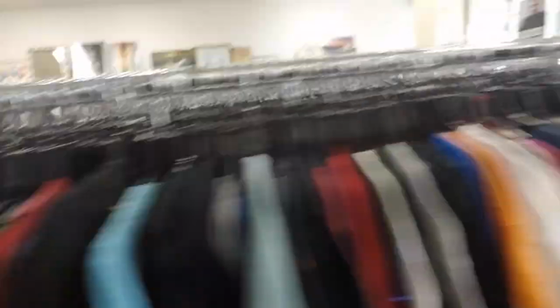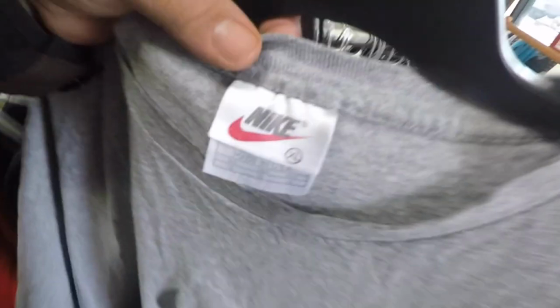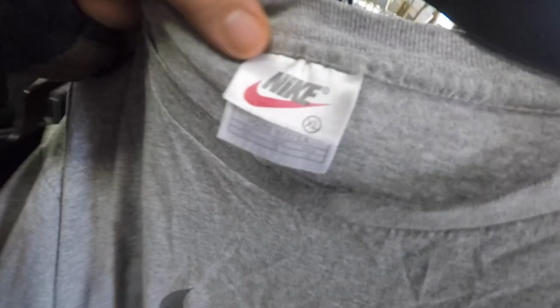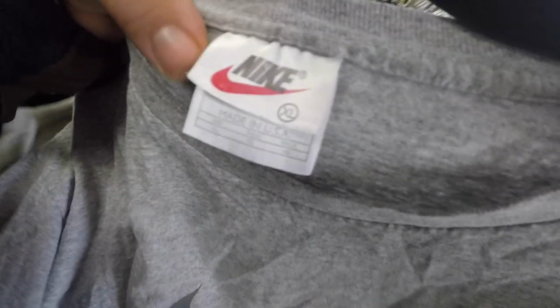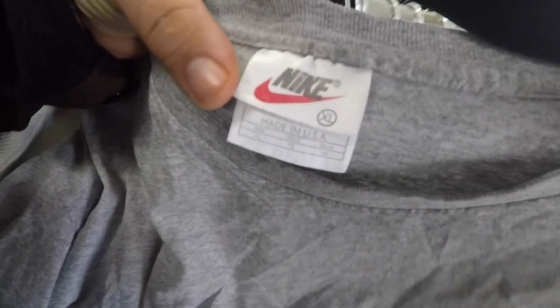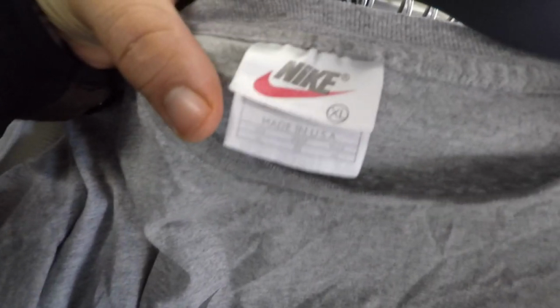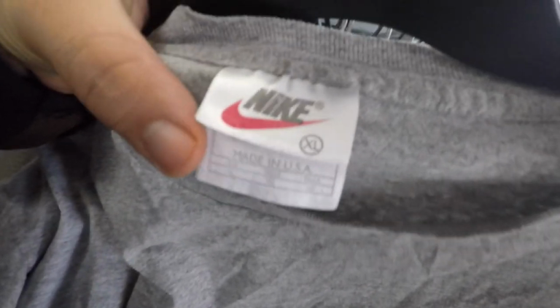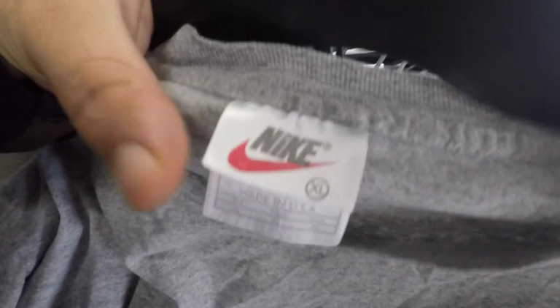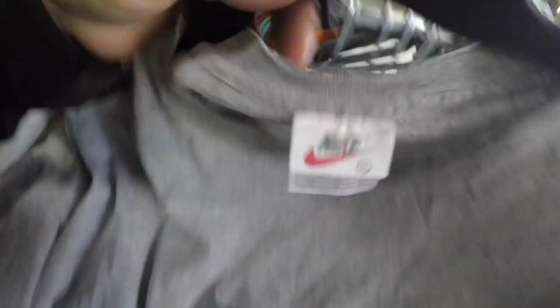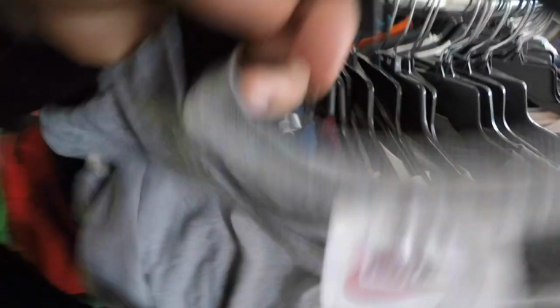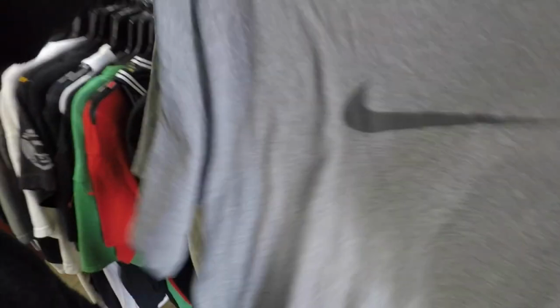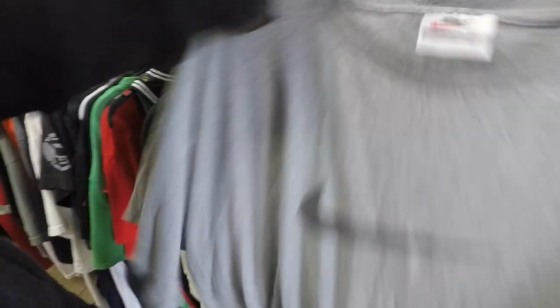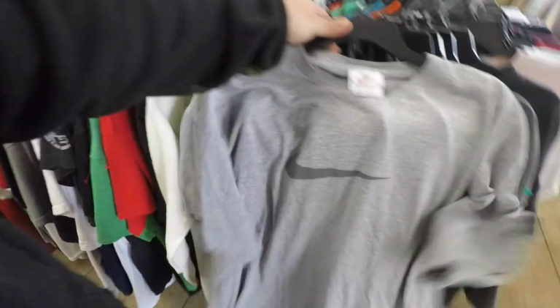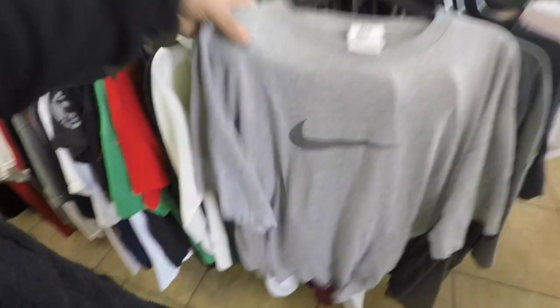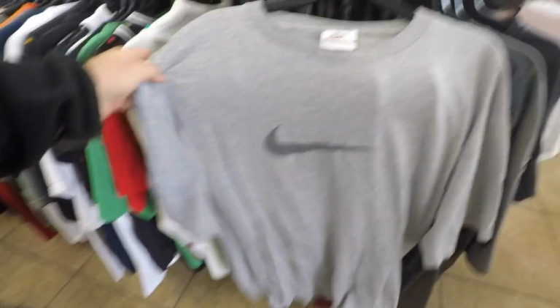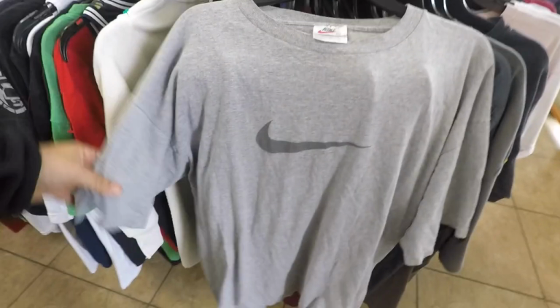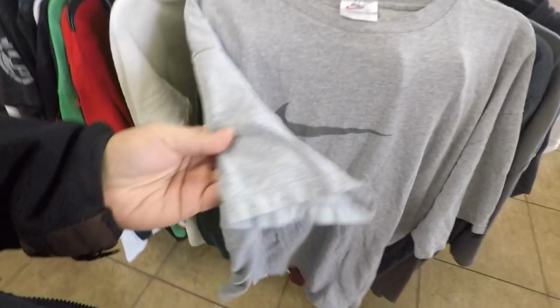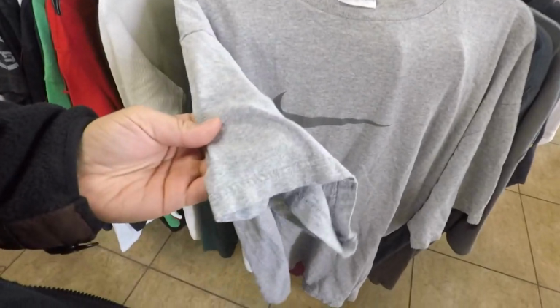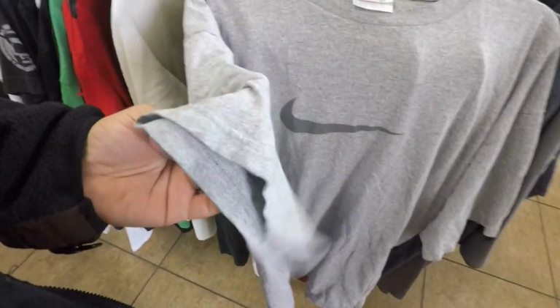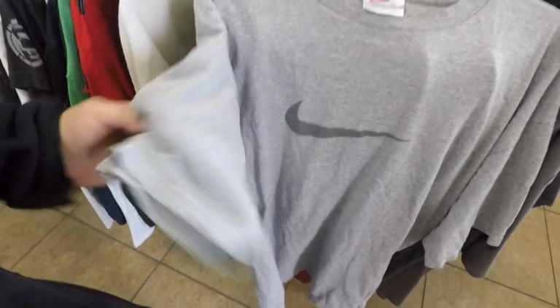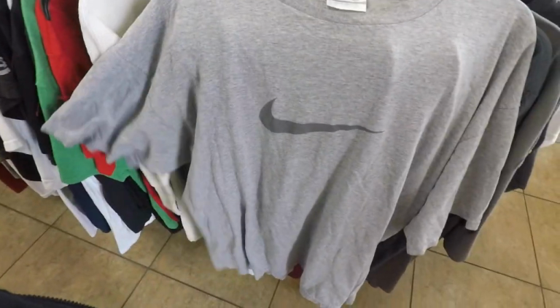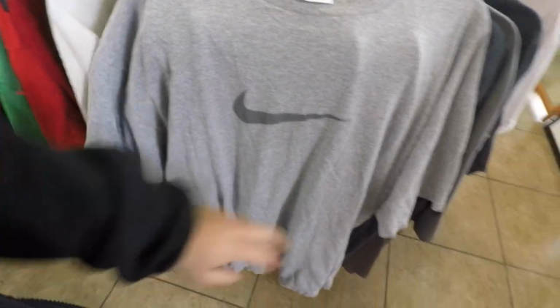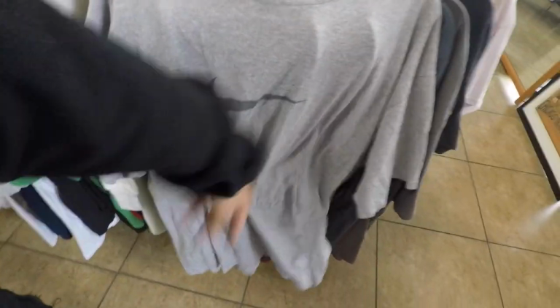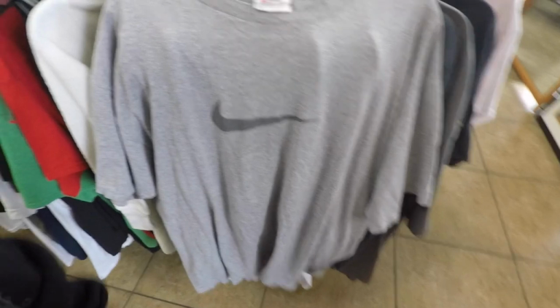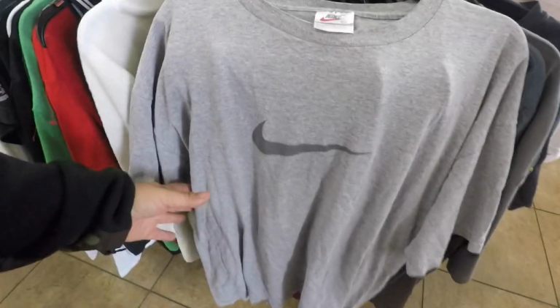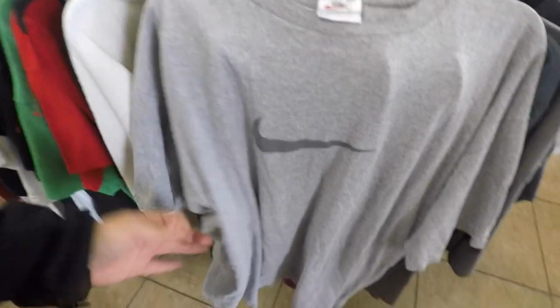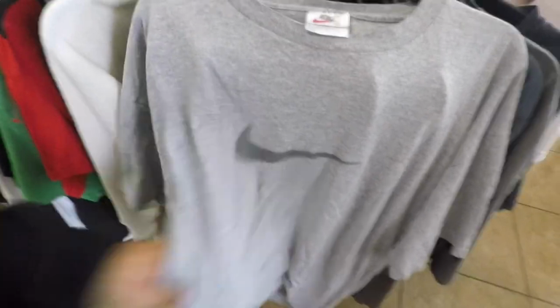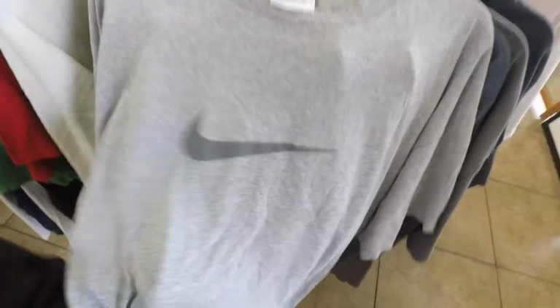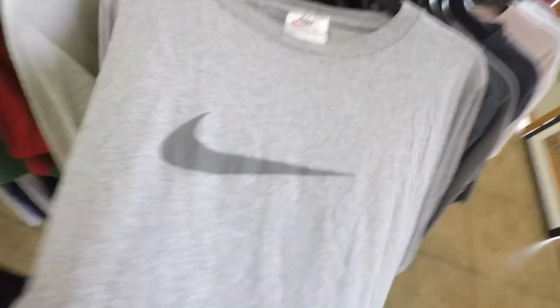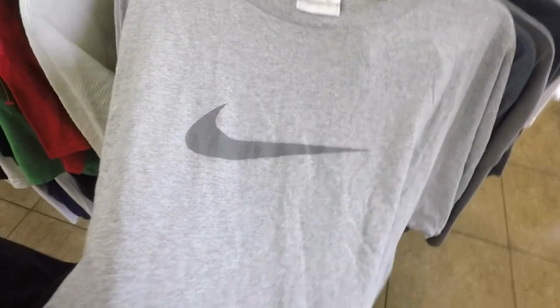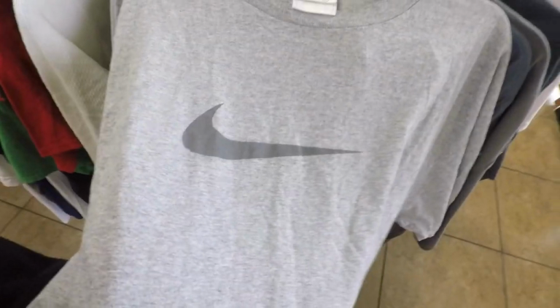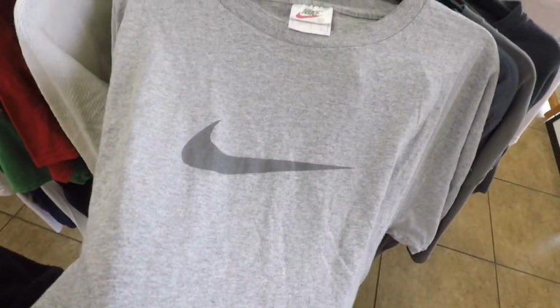I'm seeing that Nike tag — made in USA, size XL — and it's got the swoosh. It's a nice piece. Picking this one up. I'm taking off.